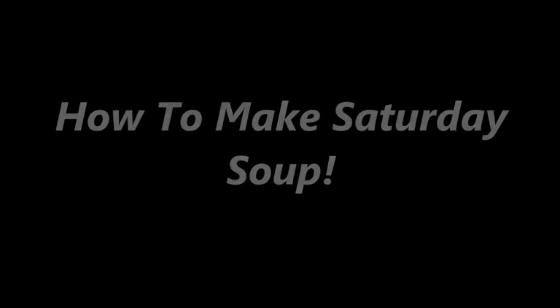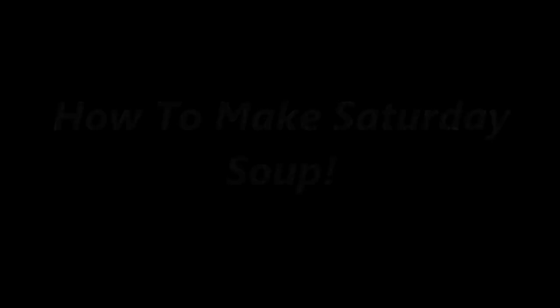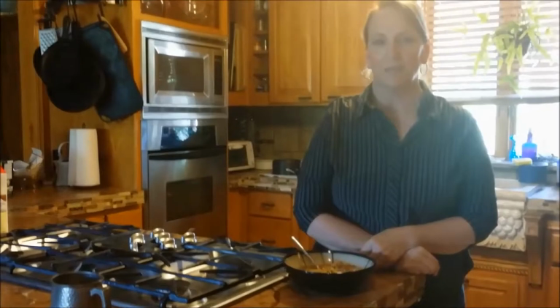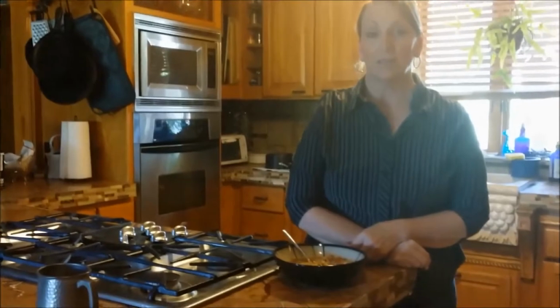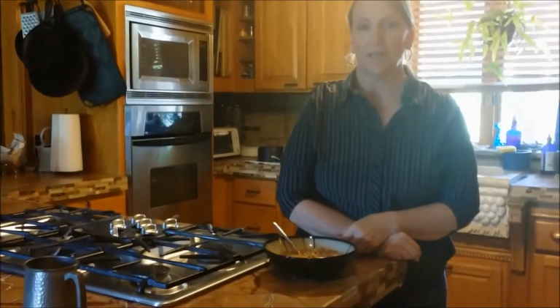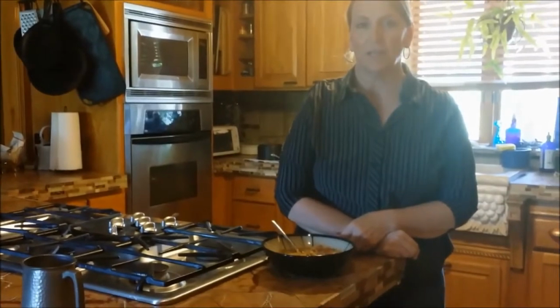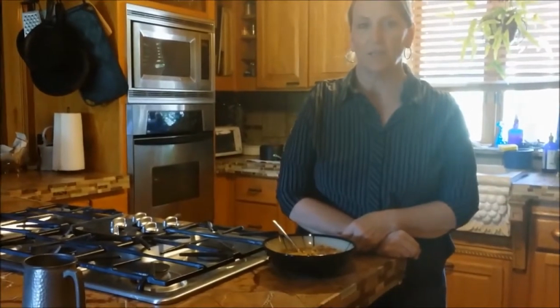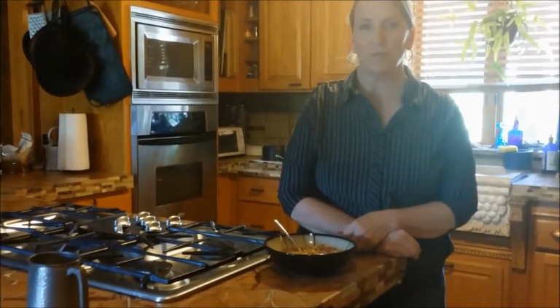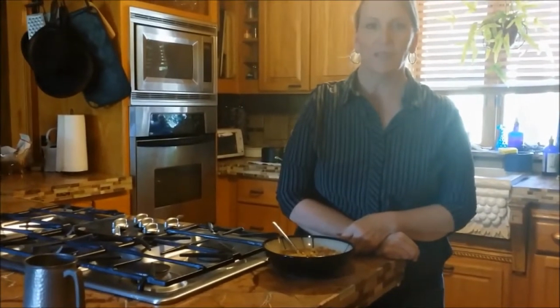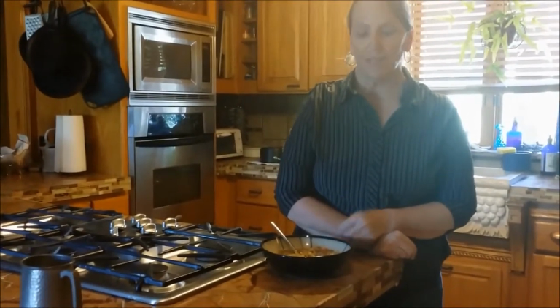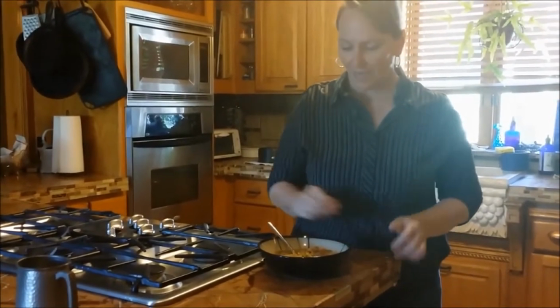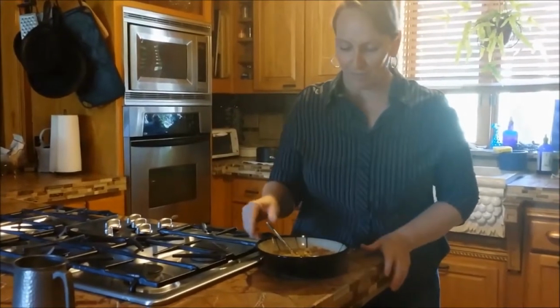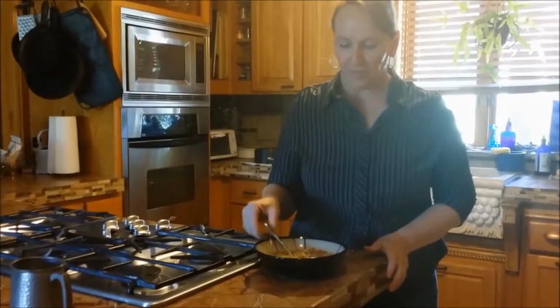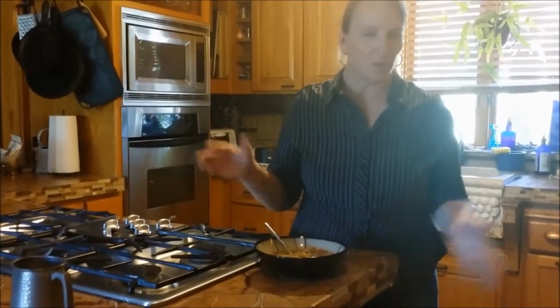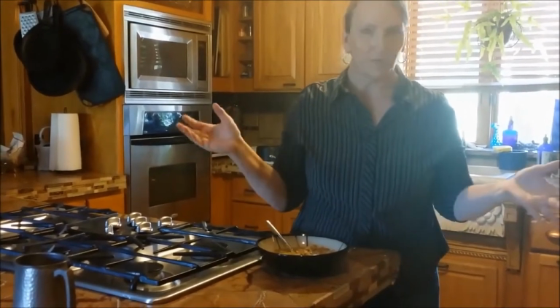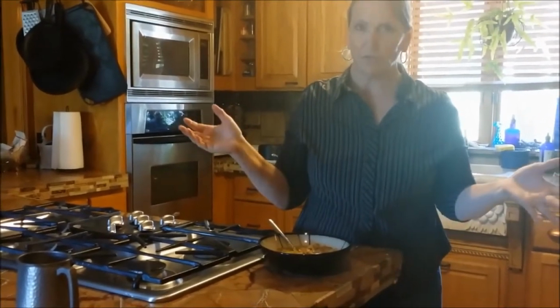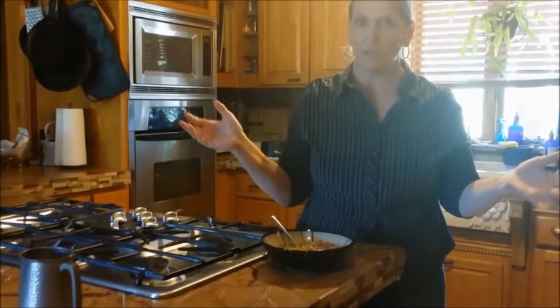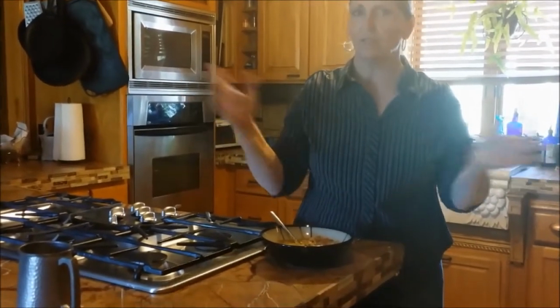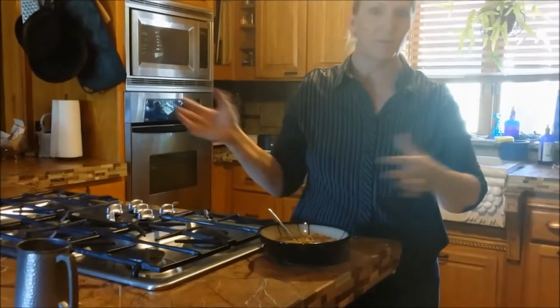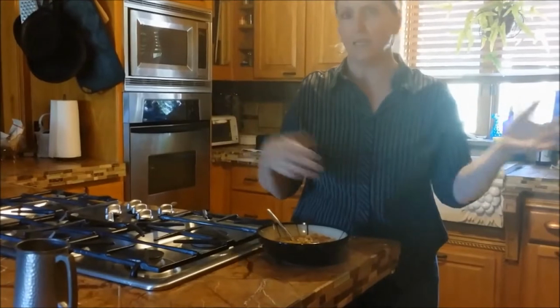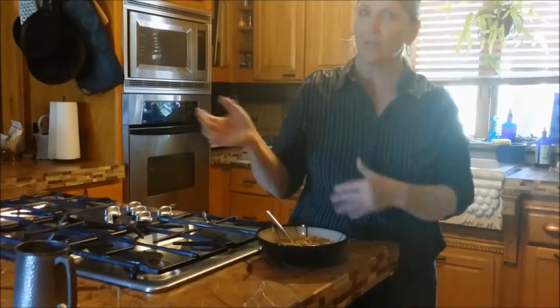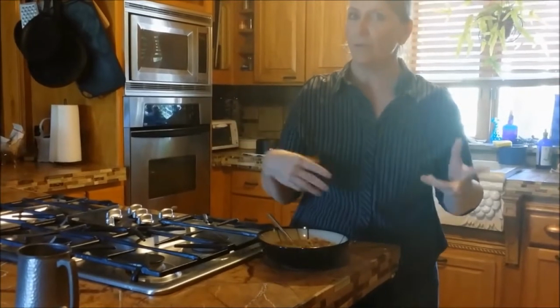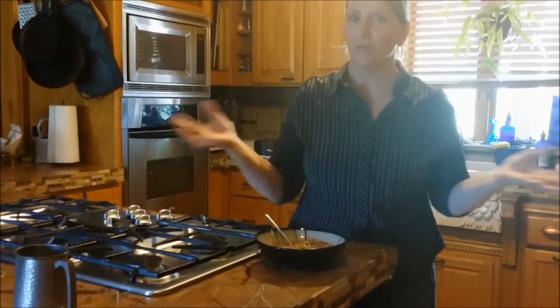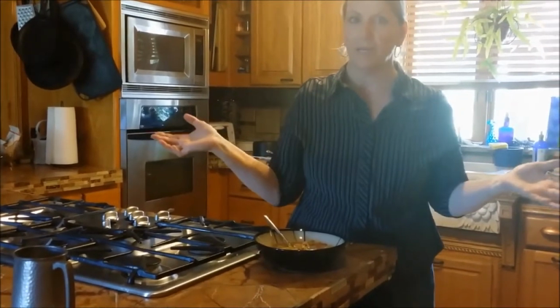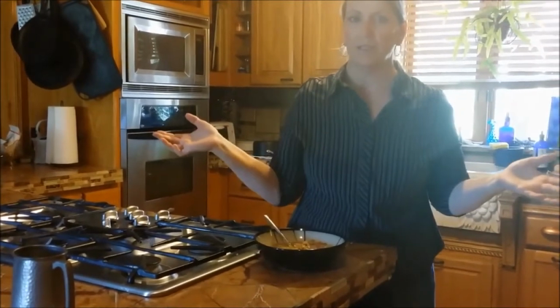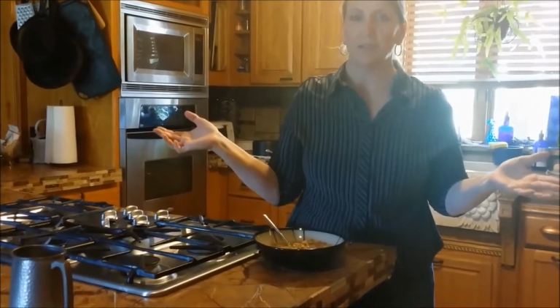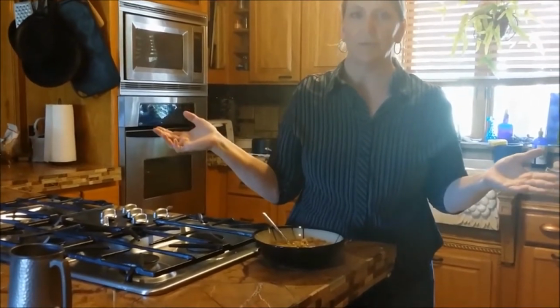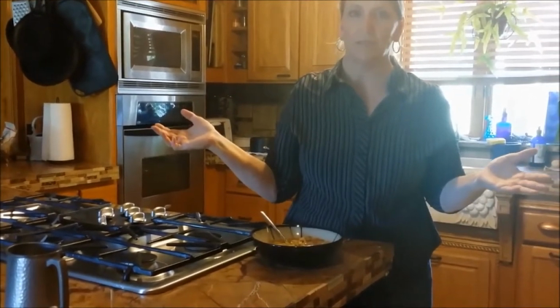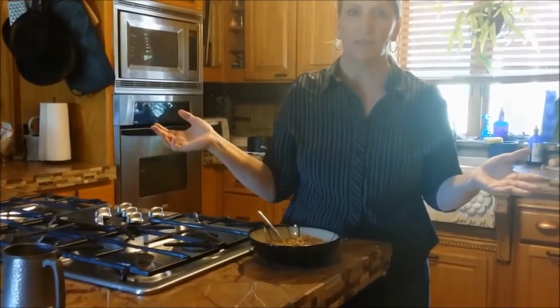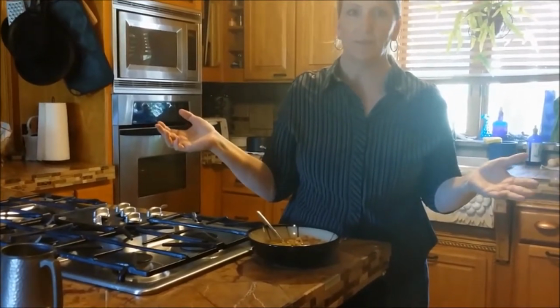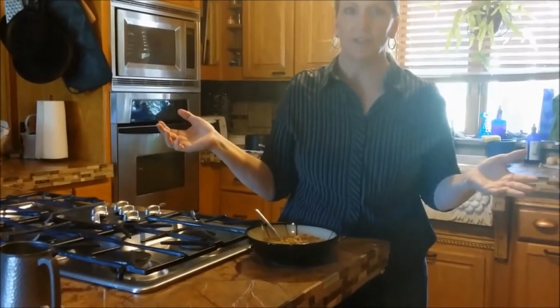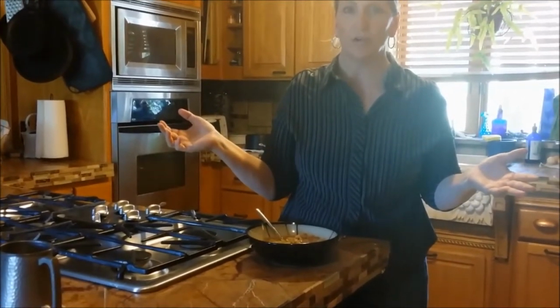I'm going to talk about Saturday soup - that's when you have leftovers and you throw them all together, or like right now, it's August, and we have stuff coming out of the gardens.